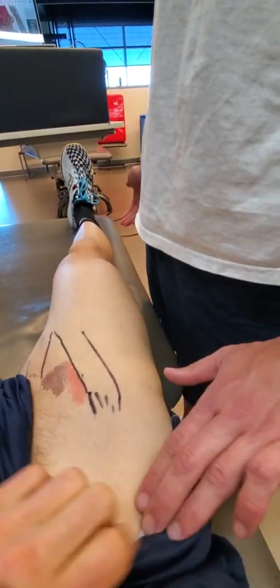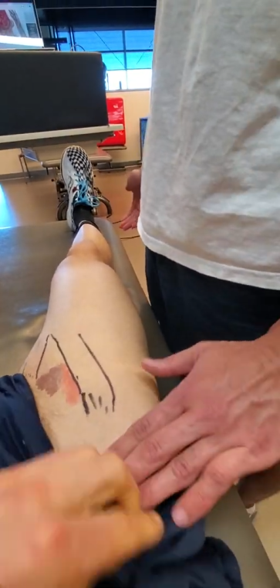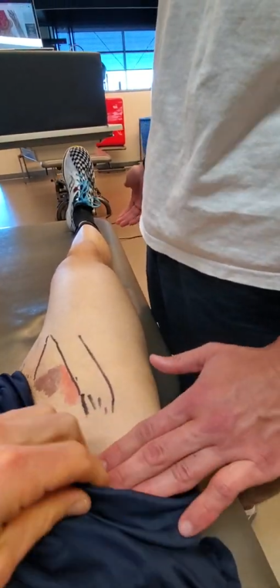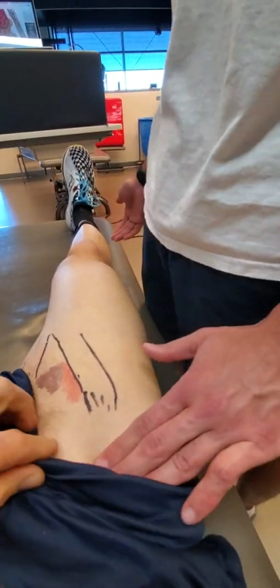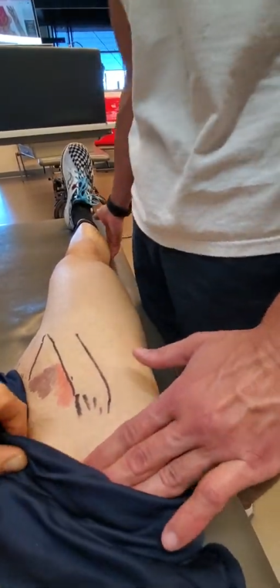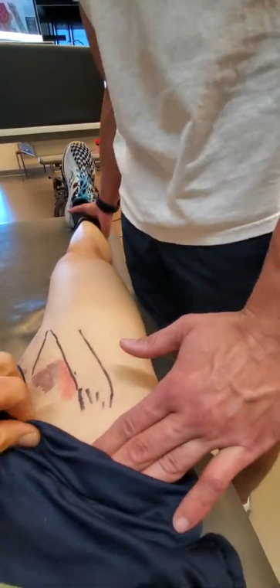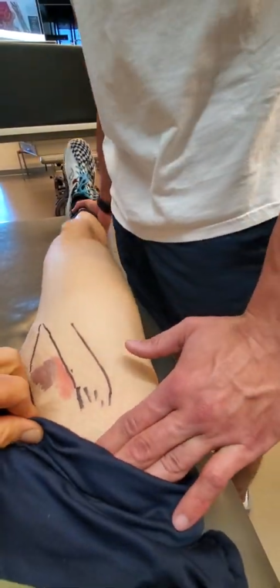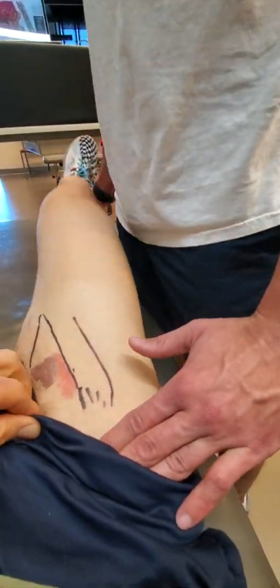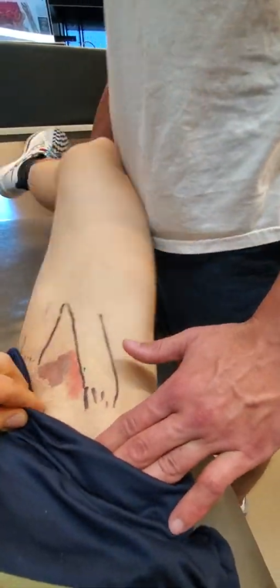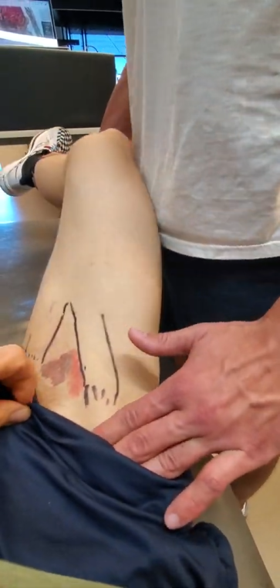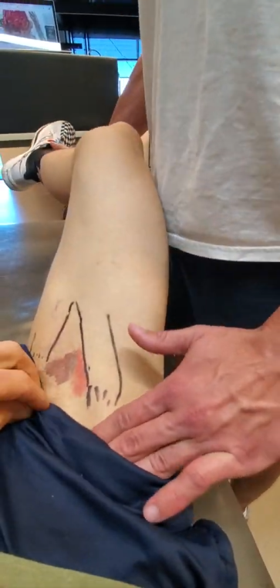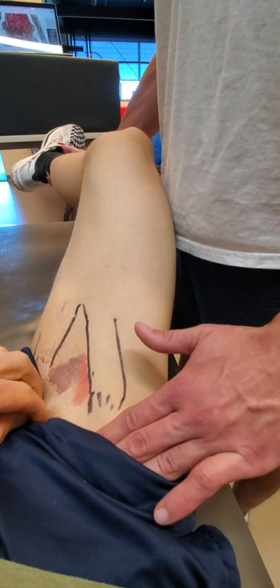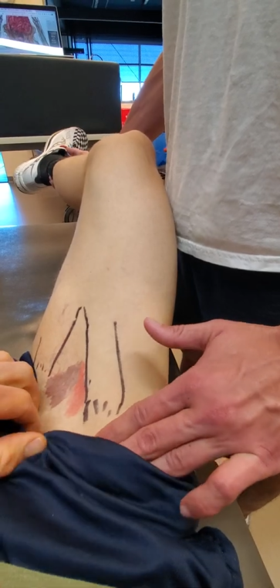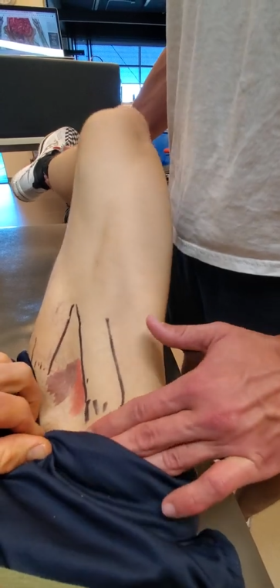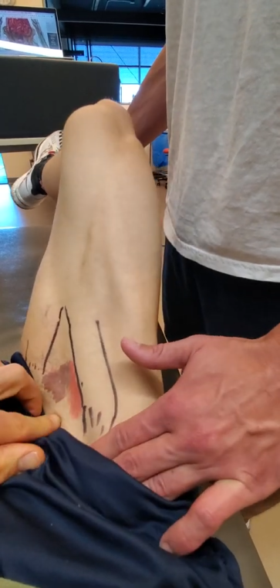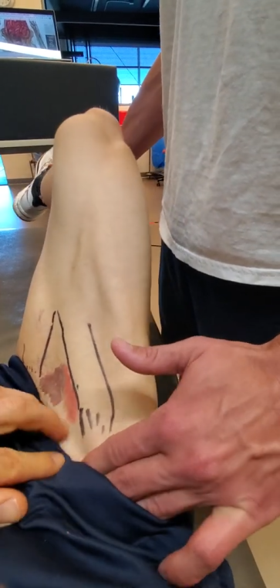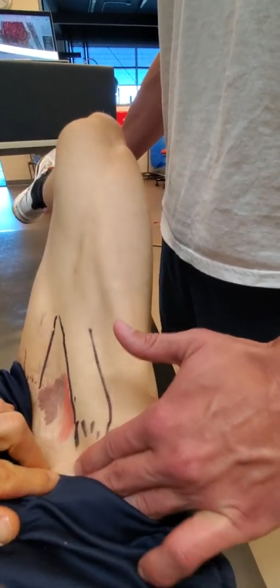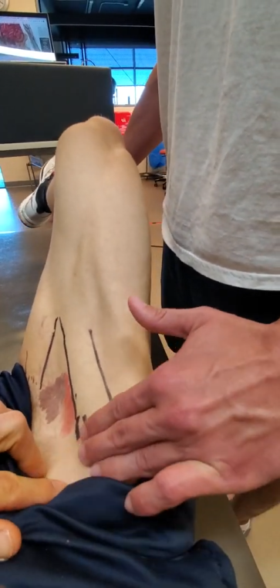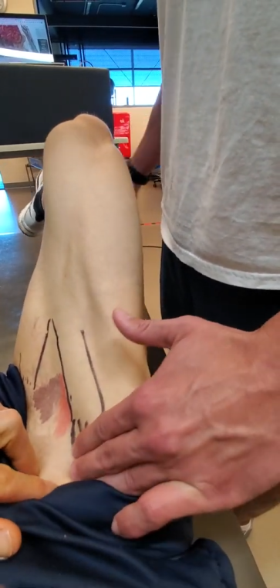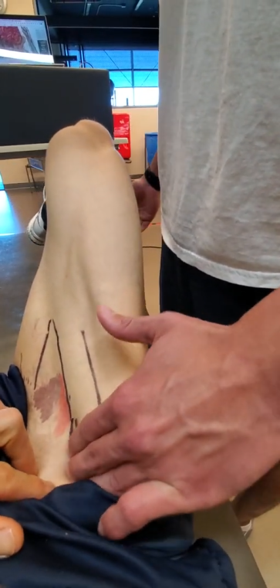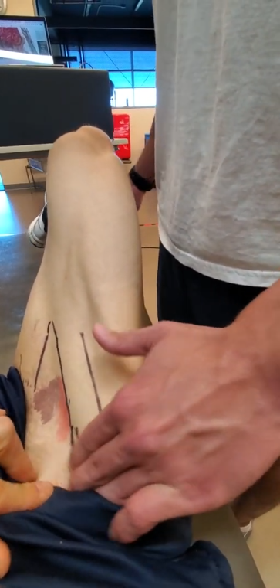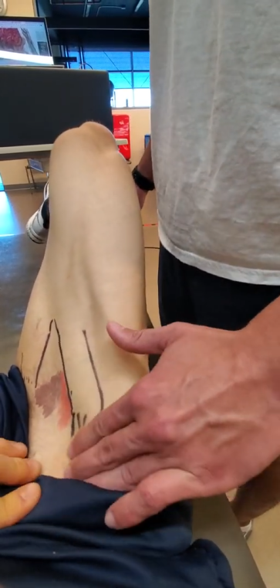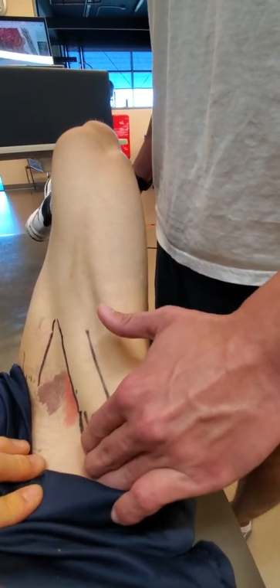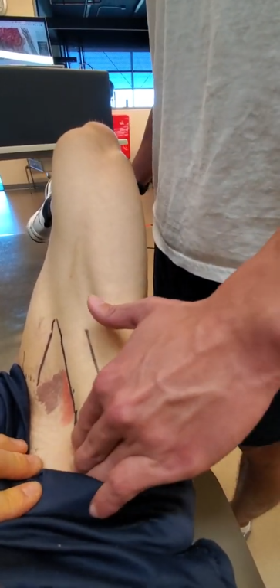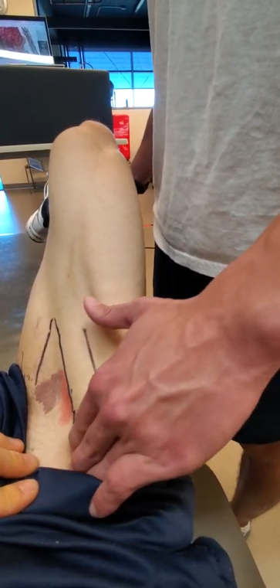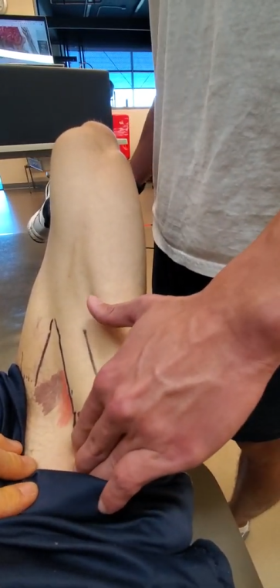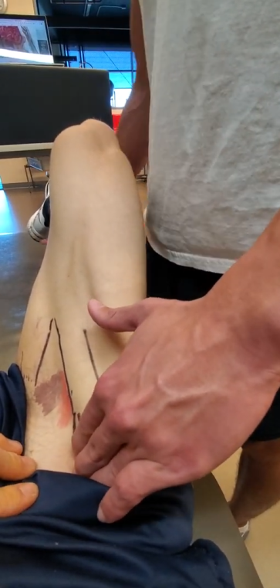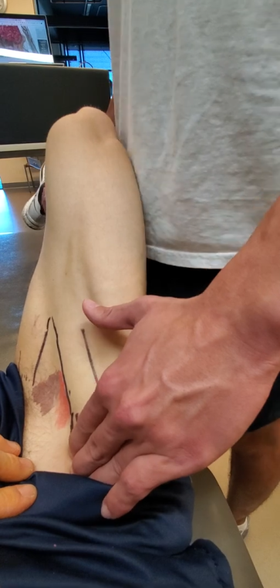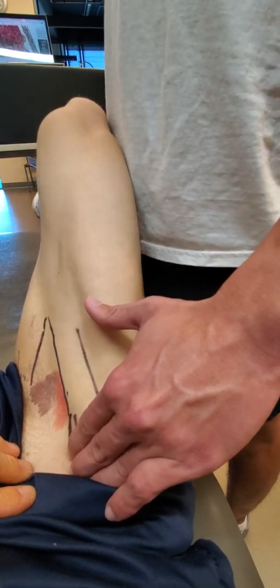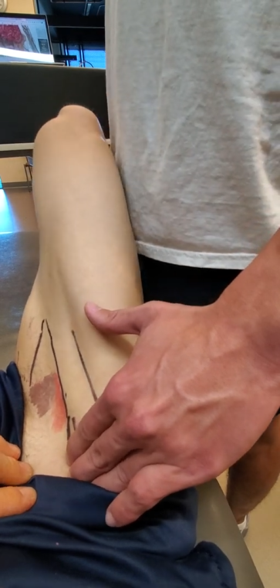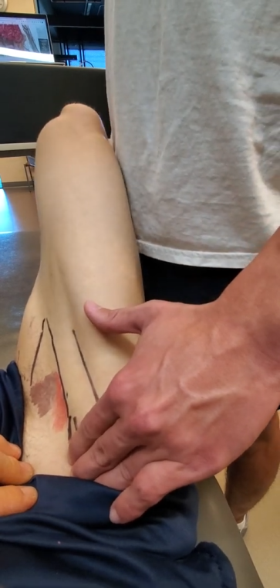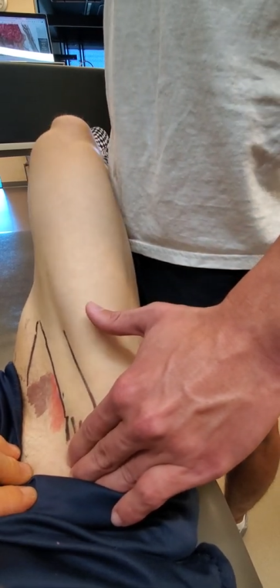Vastus lateralis. We're going to use our reference structure of the sartorius tendon, right there, coming off the ASIS.